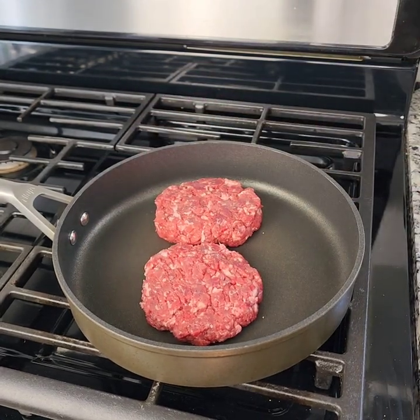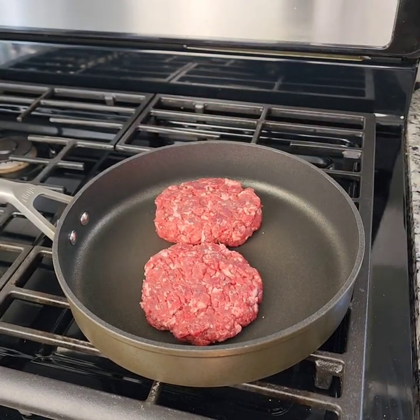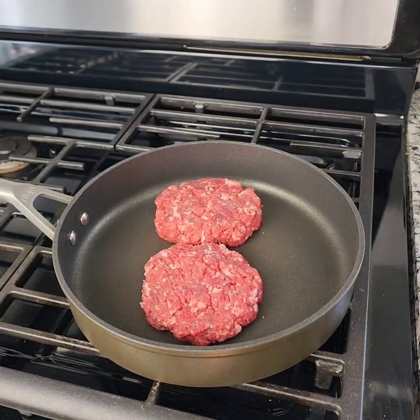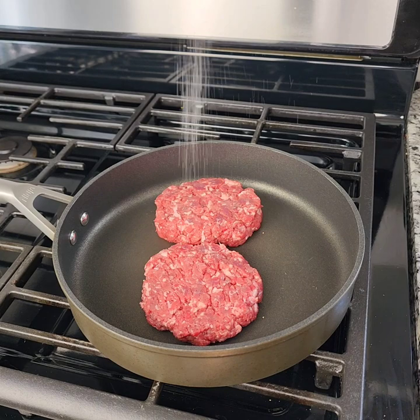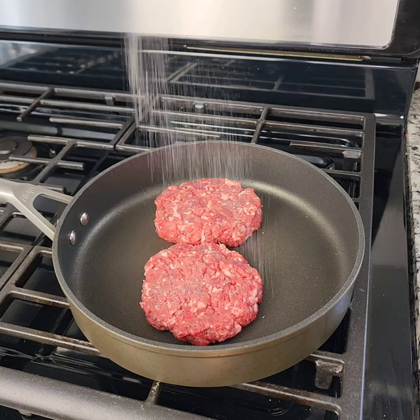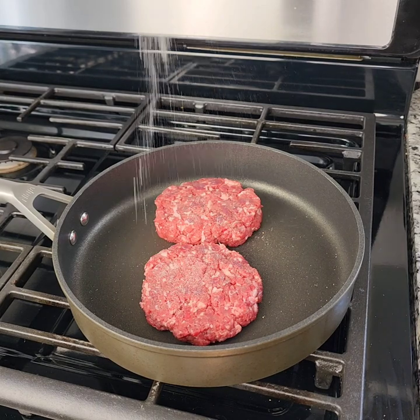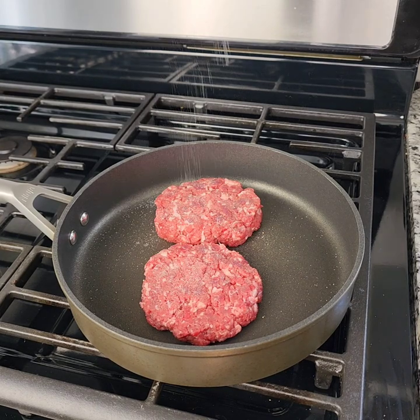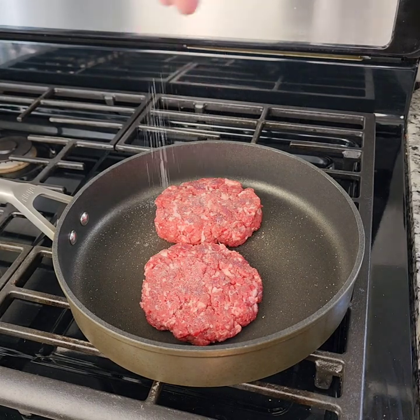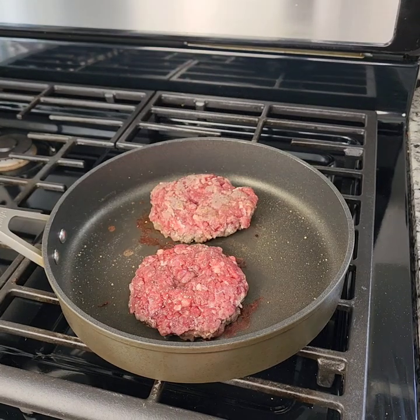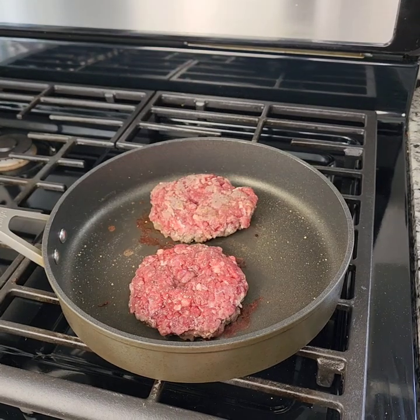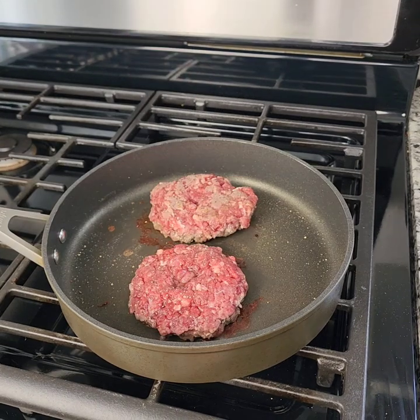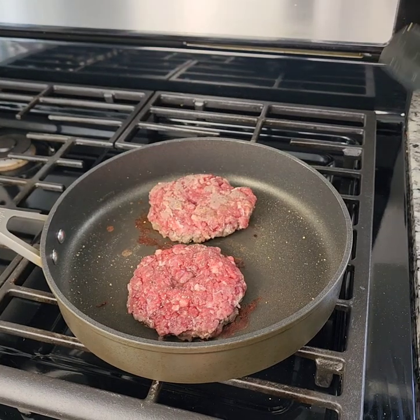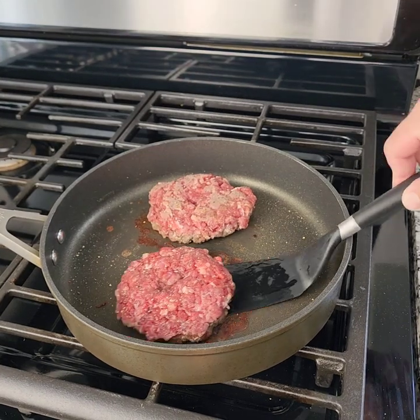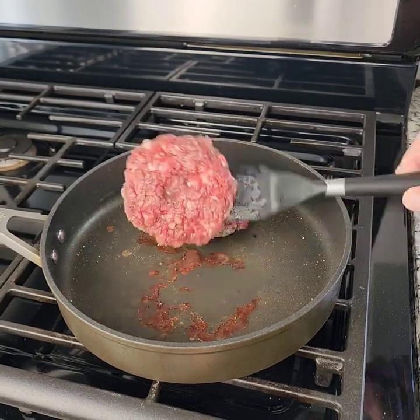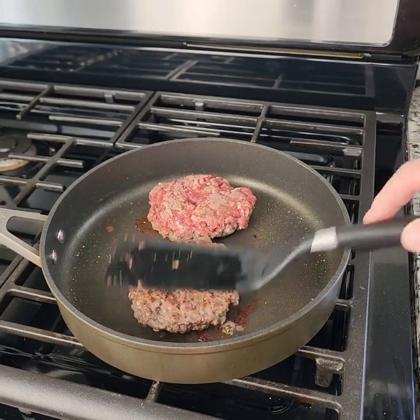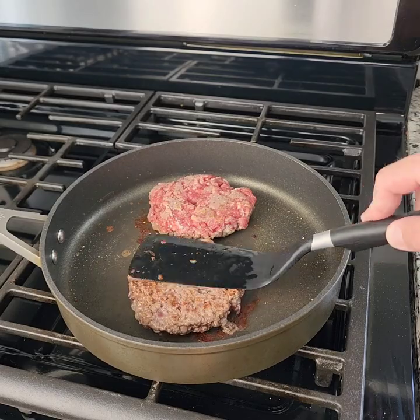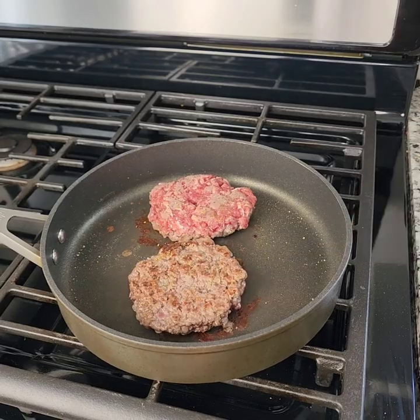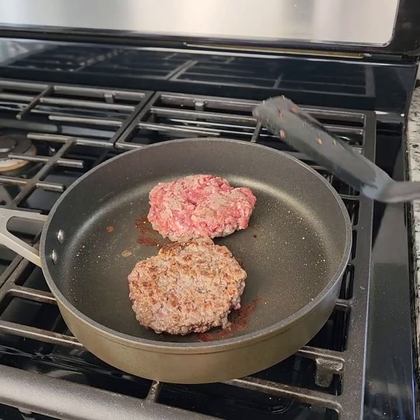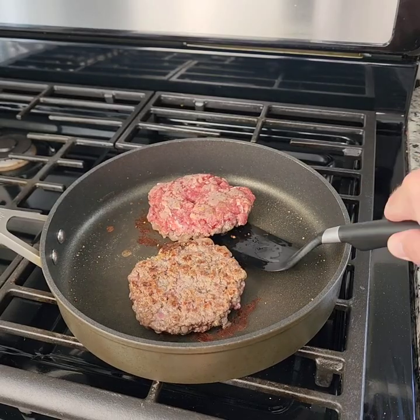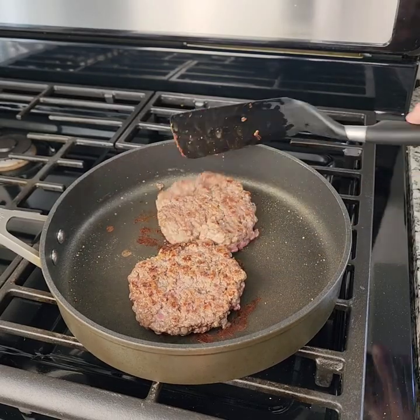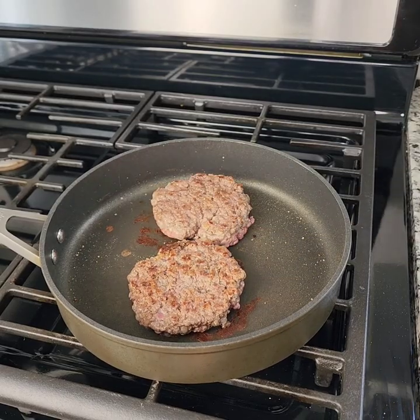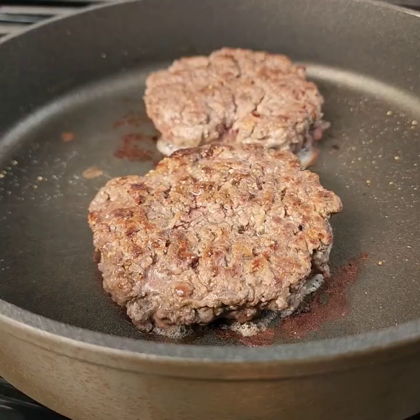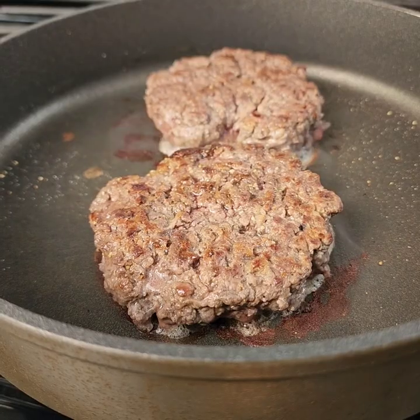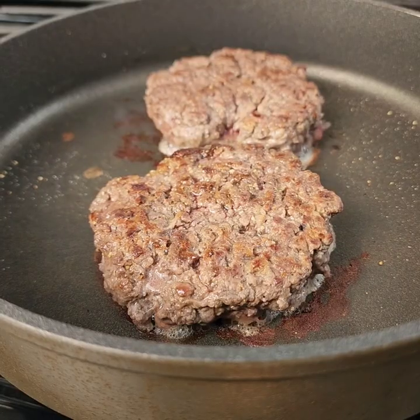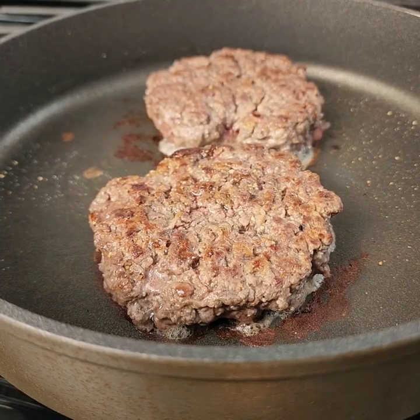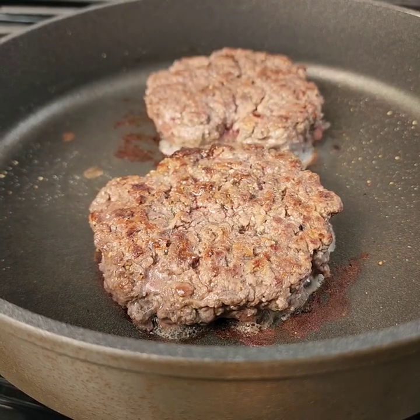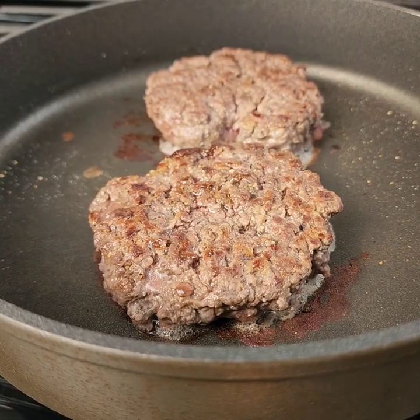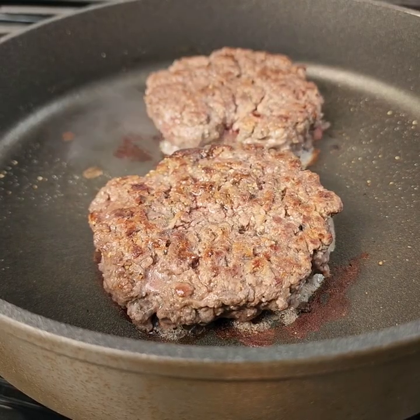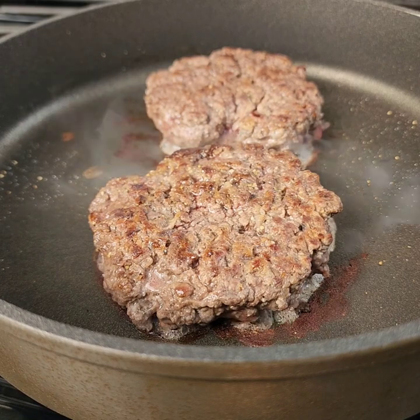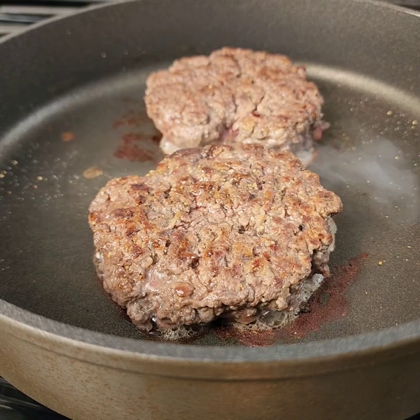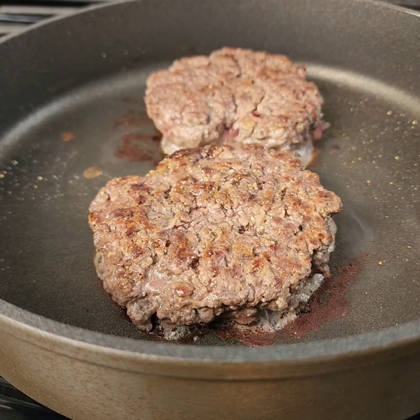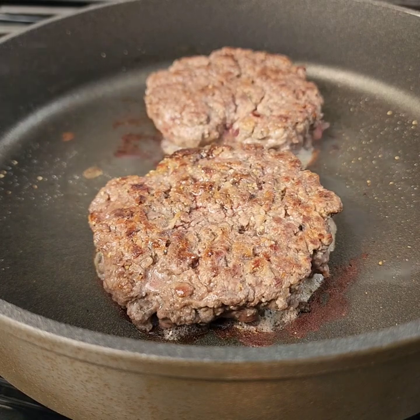We're going into a pan over medium-high heat. Make sure to season both sides — the underside is already seasoned; I've just got some salt and pepper going down on the top. Once it's seared, give it a flip, add your cheese, and then set that aside.